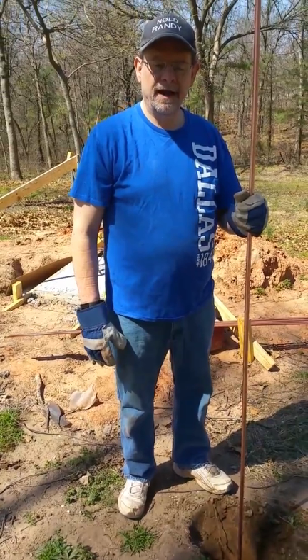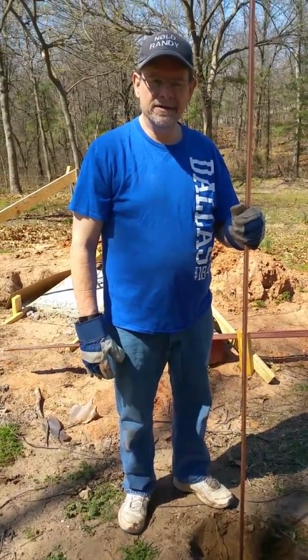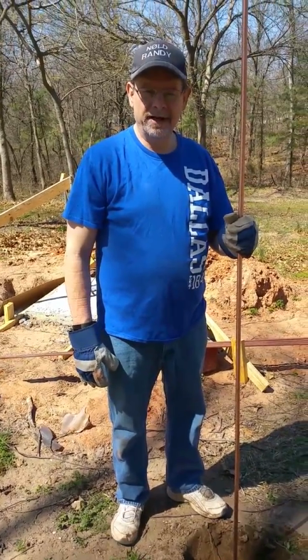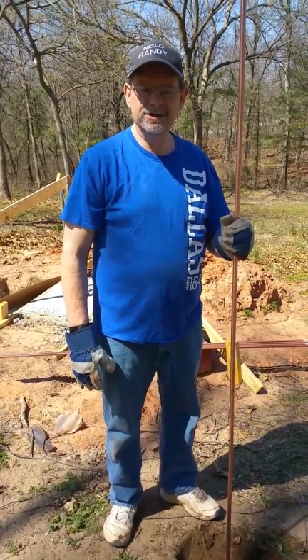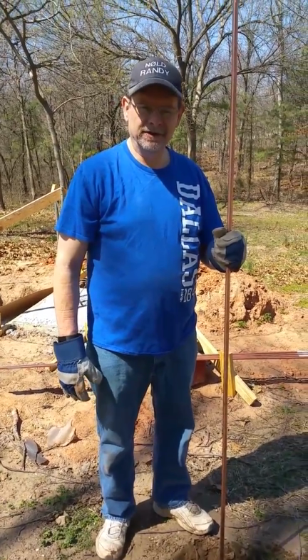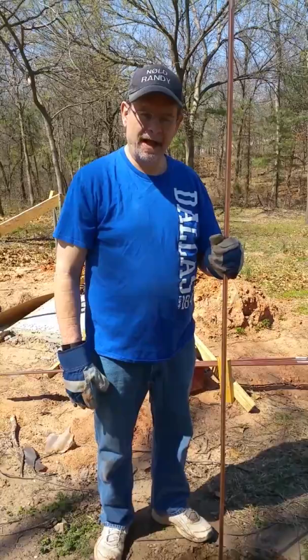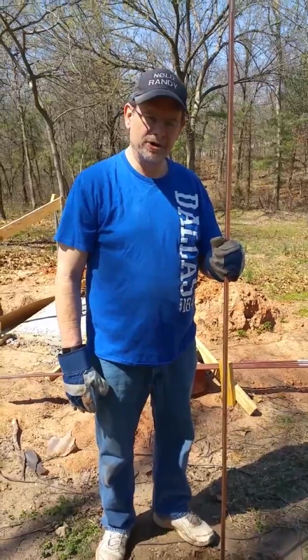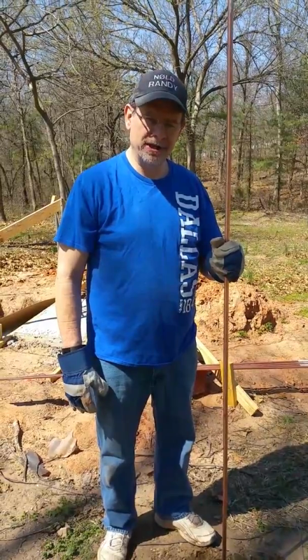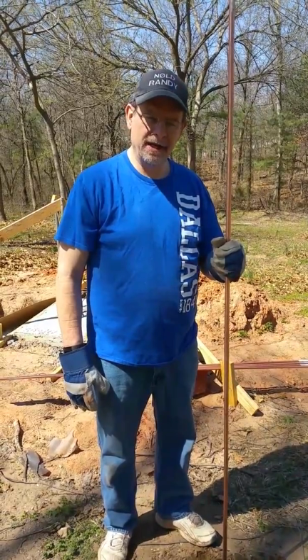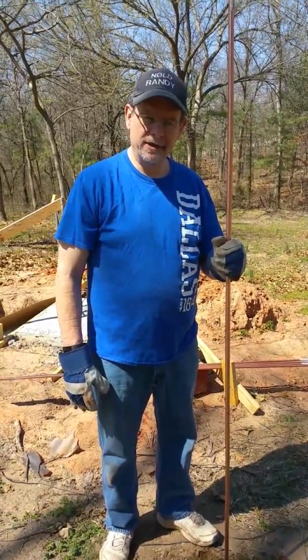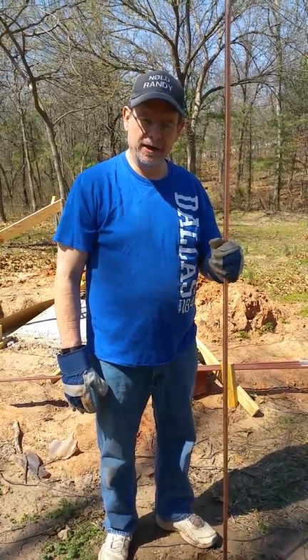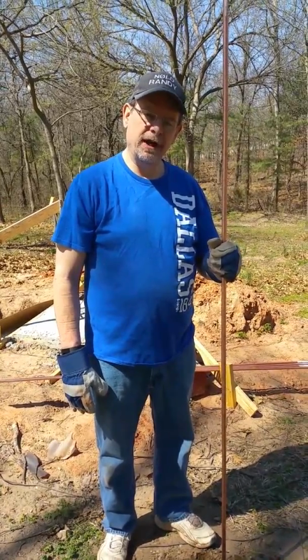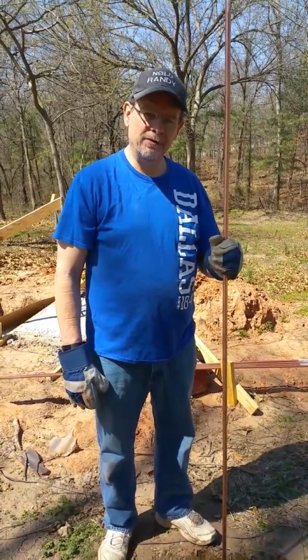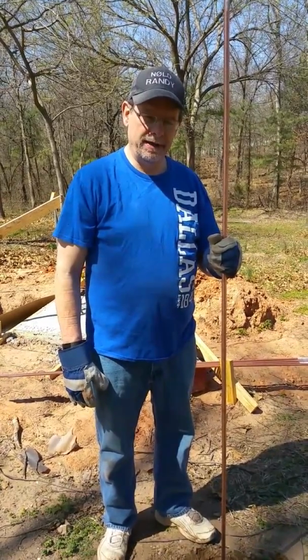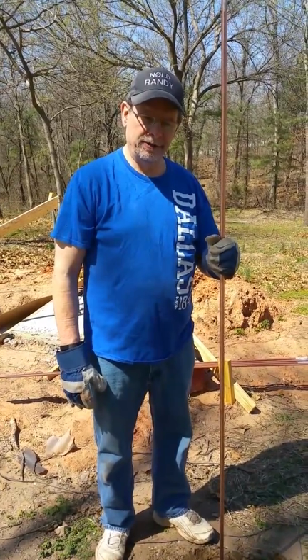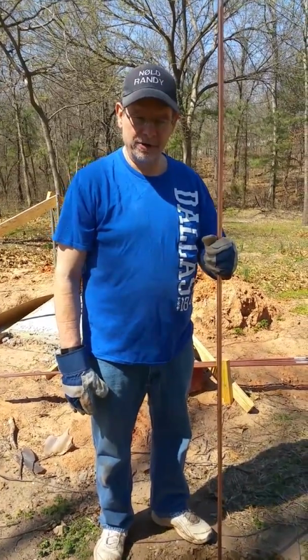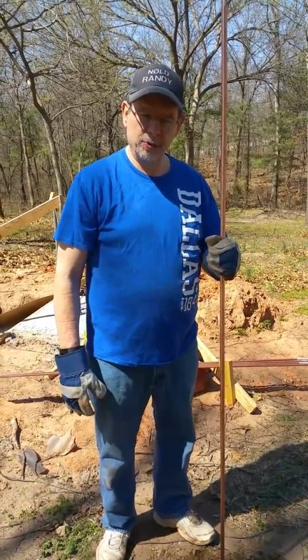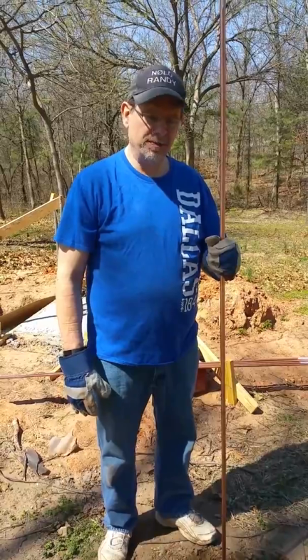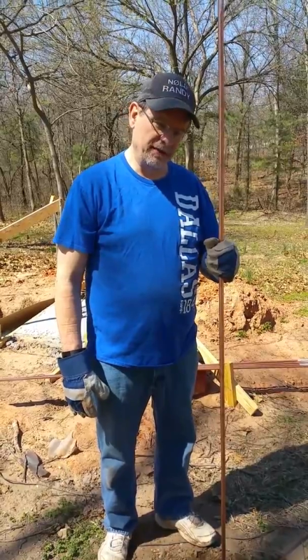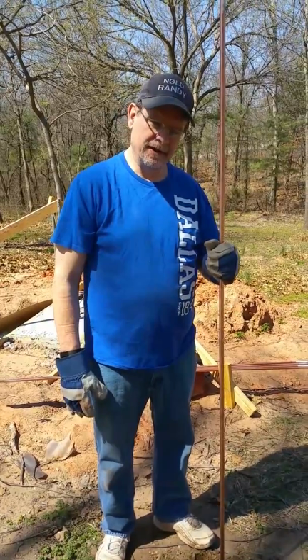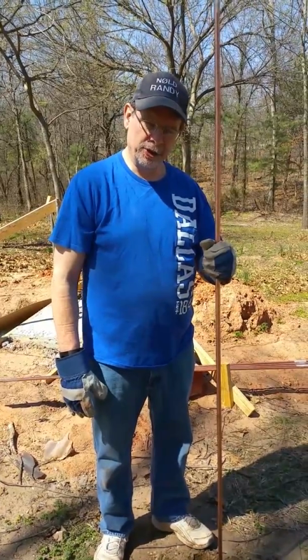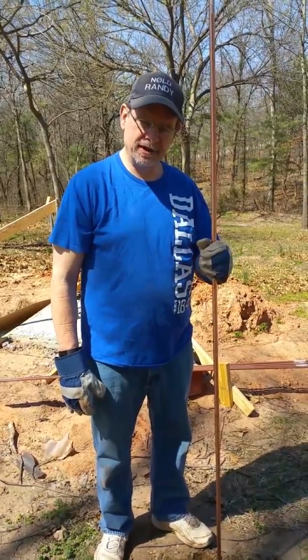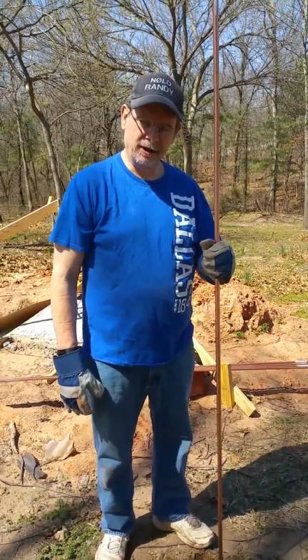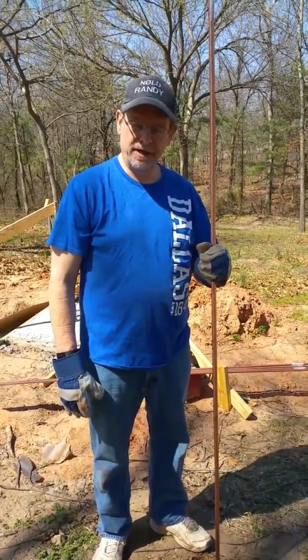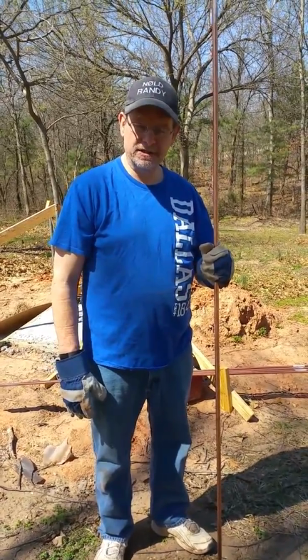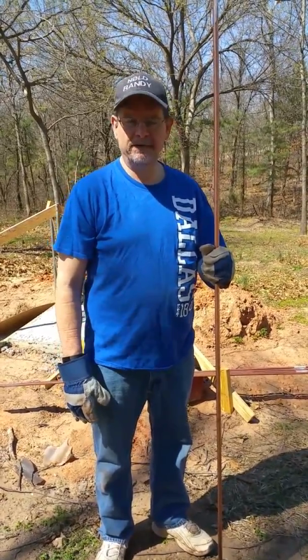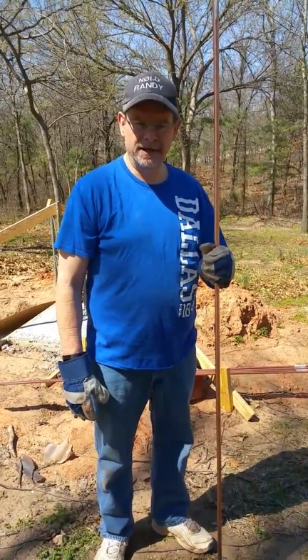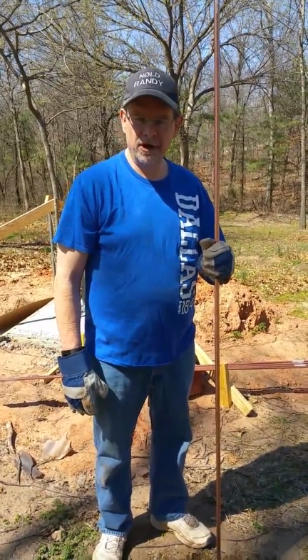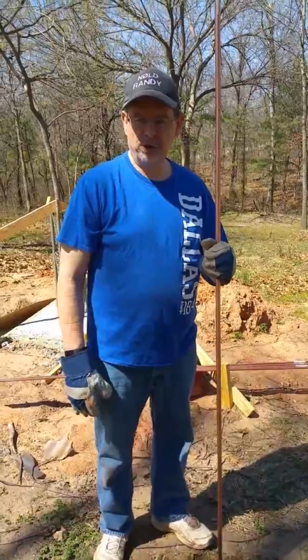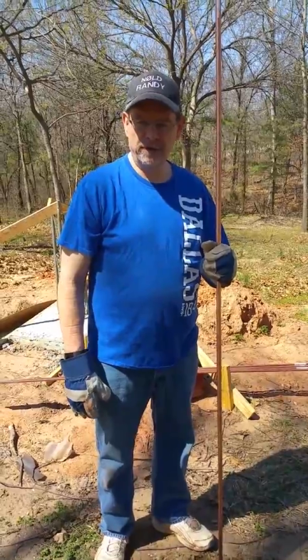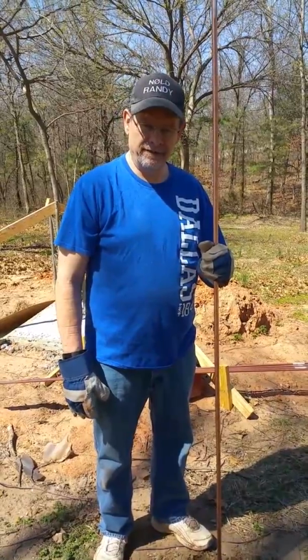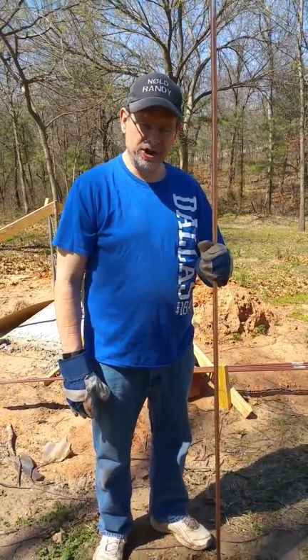Hi, this is Randy, N0LD. I'm going to show today that you can put a ground rod in the ground with just a pair of gloves and a hose and a little bit of patience. It takes about five minutes, so we'll go from here and give this a shot.